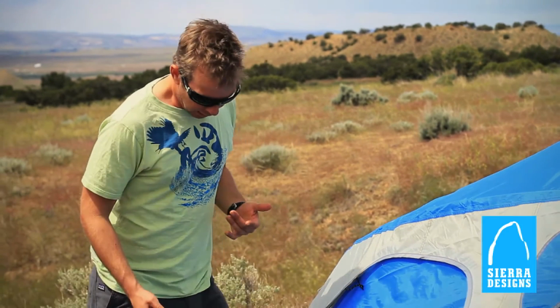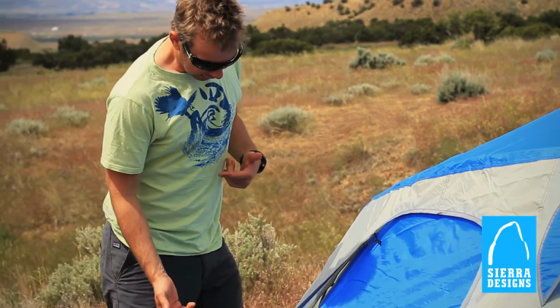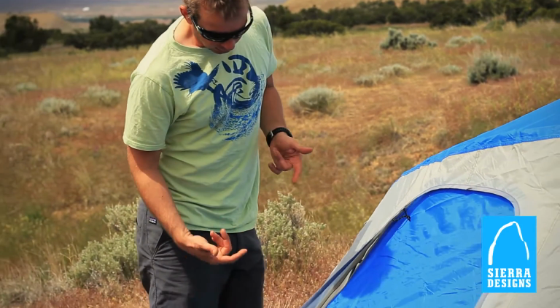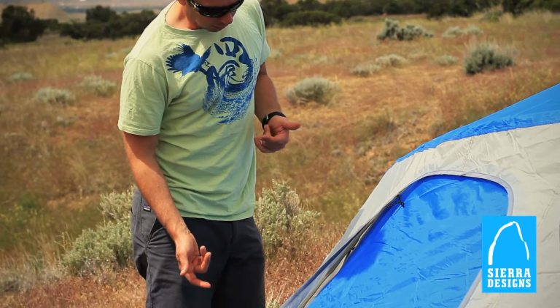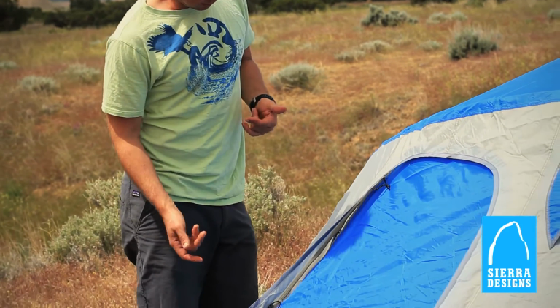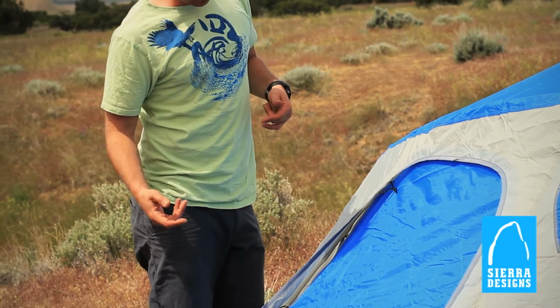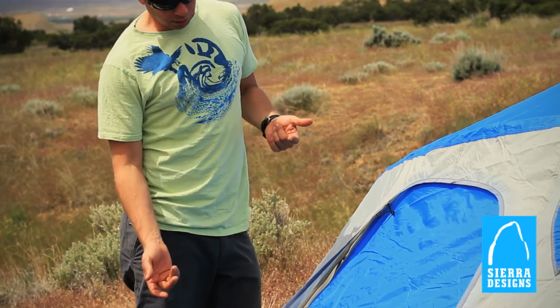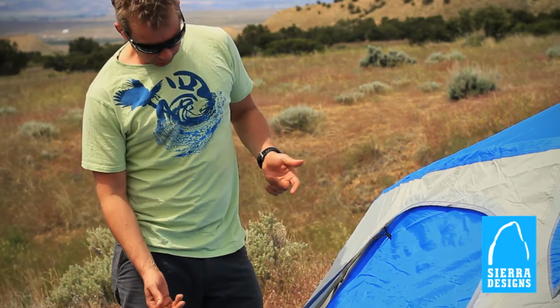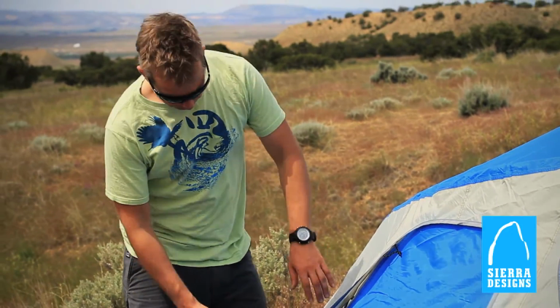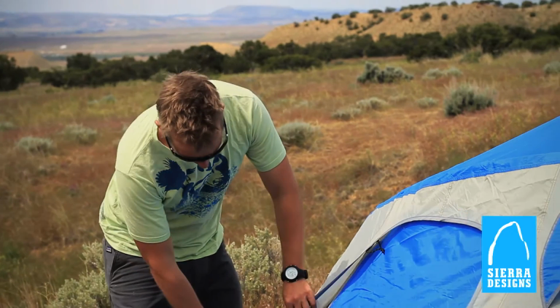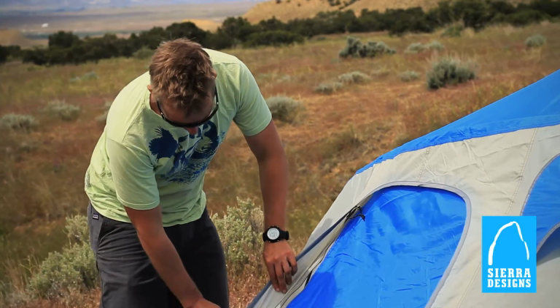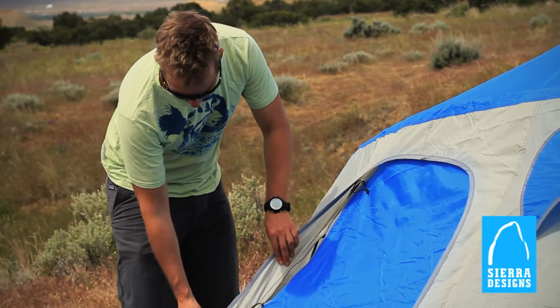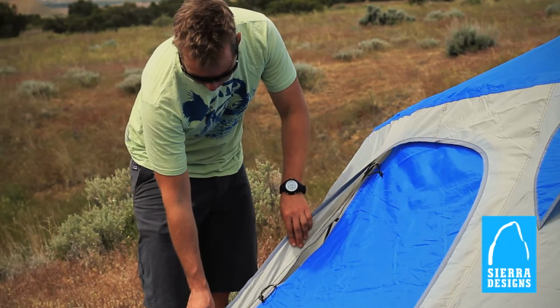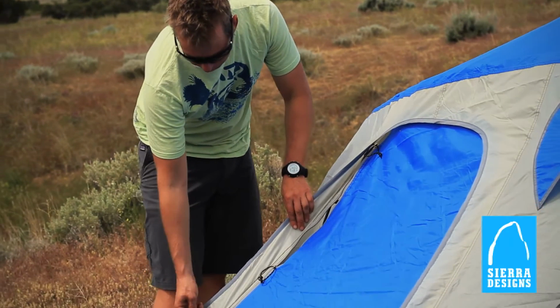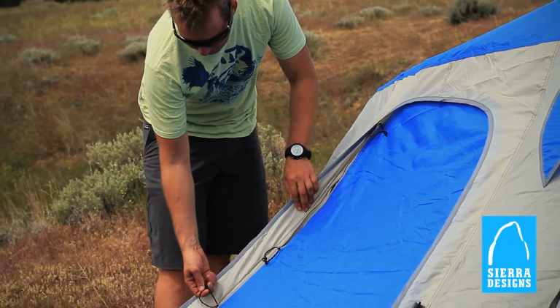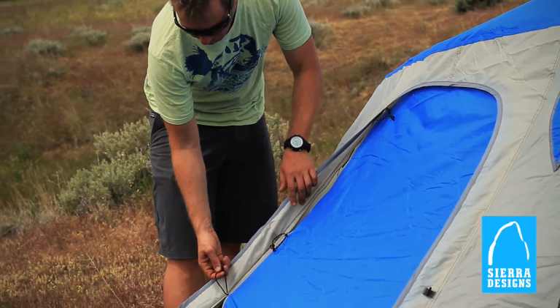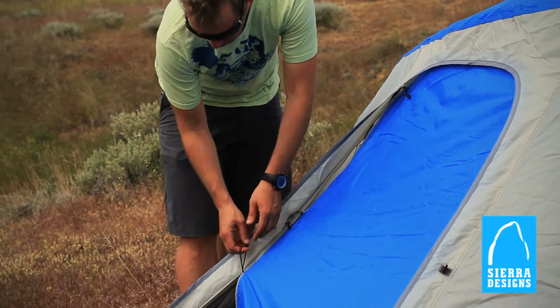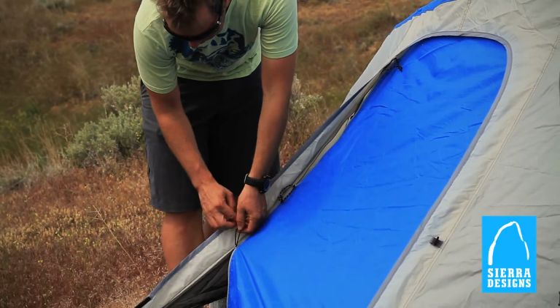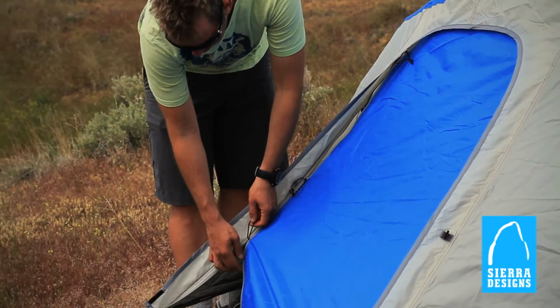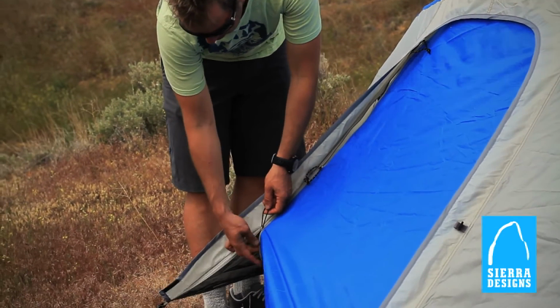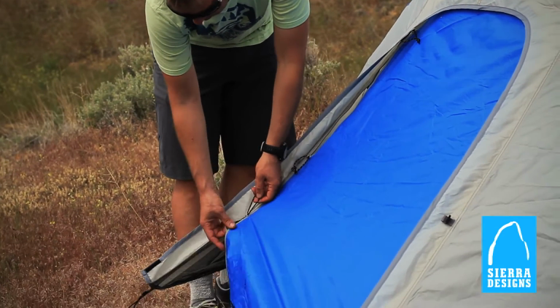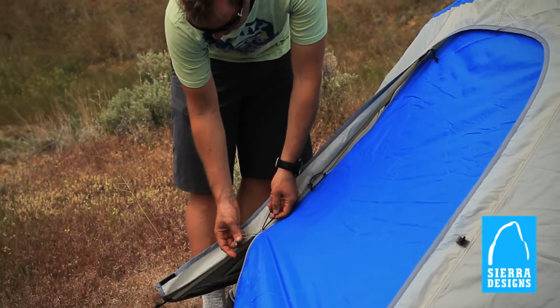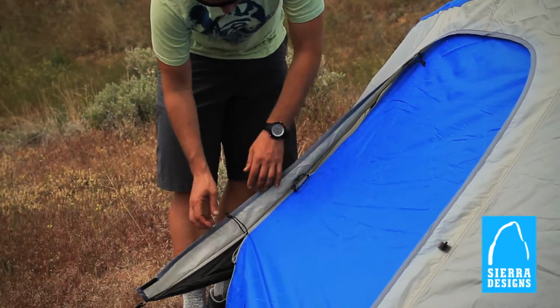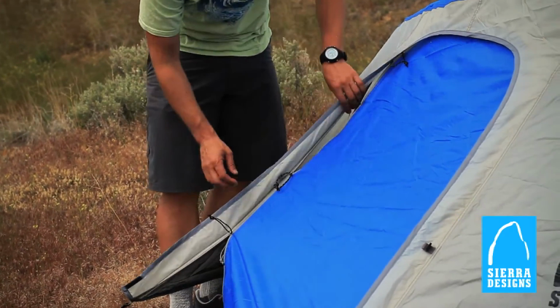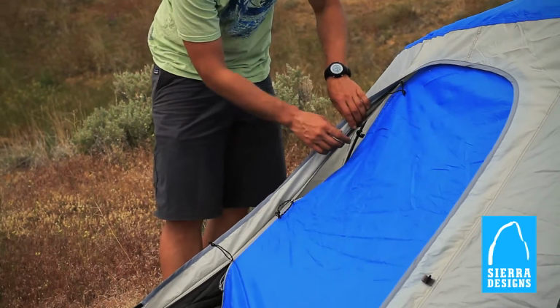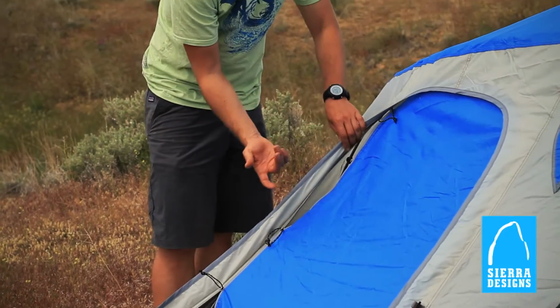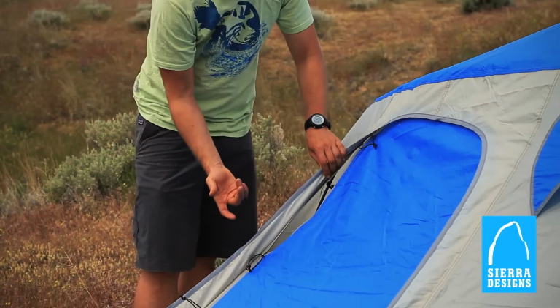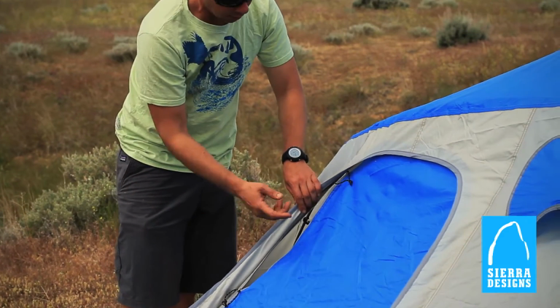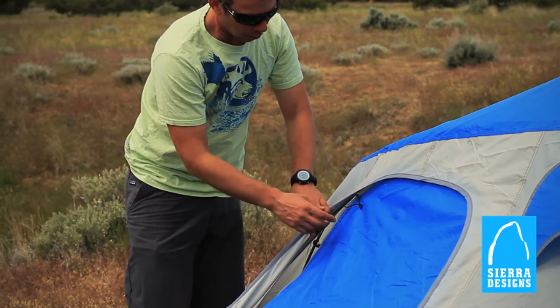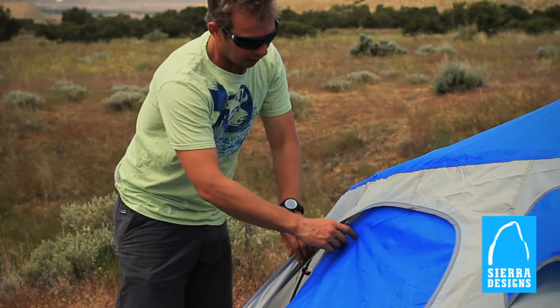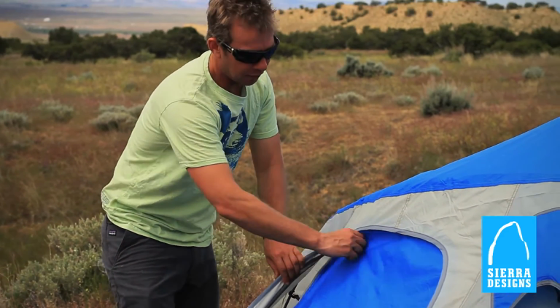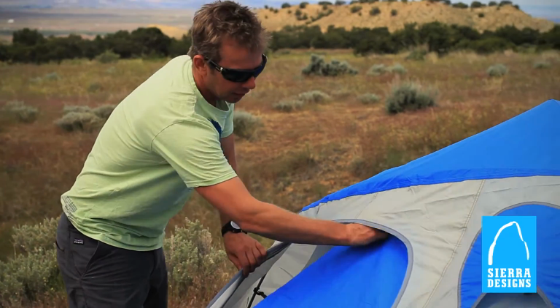Getting in and out is also easy, as well as ventilation, because you've got a series of three zippers with these noiseless color-coded zipper pulls. You can do all sorts of cool stuff with ventilation while still keeping the structure of the vestibule intact.